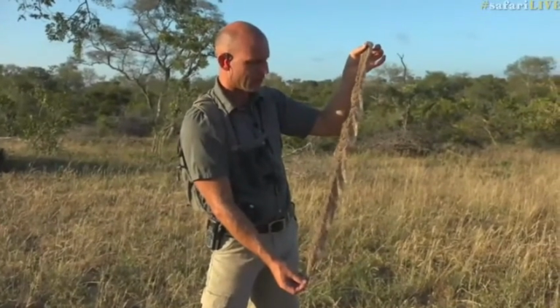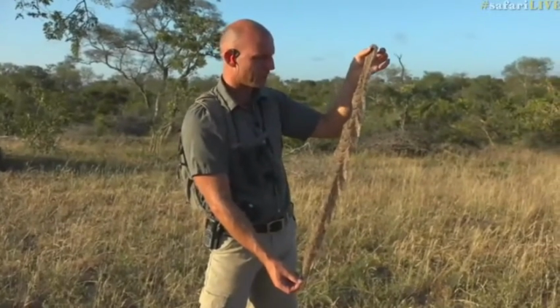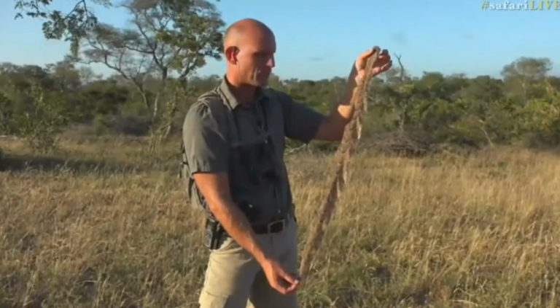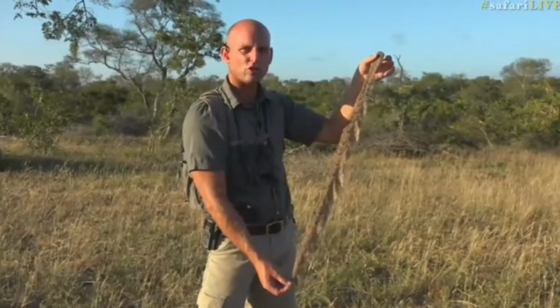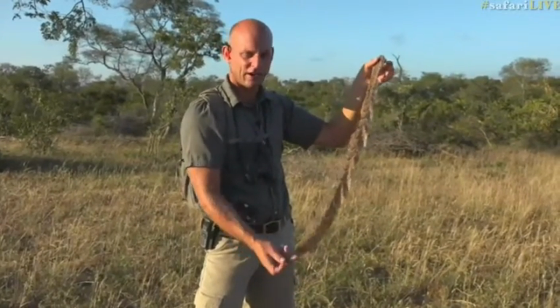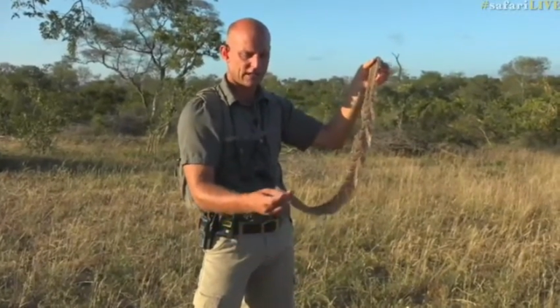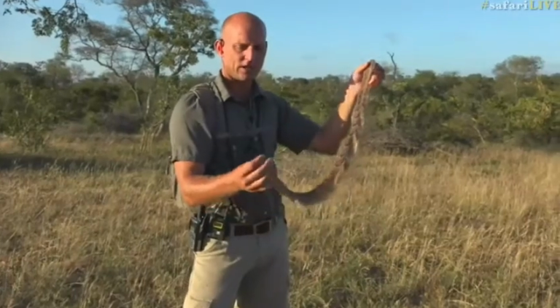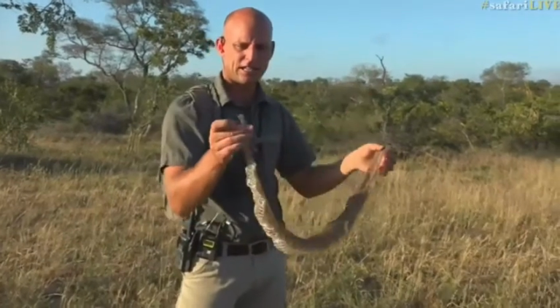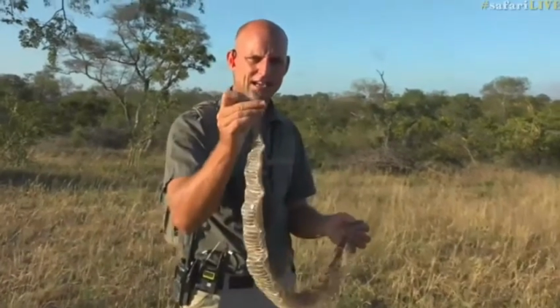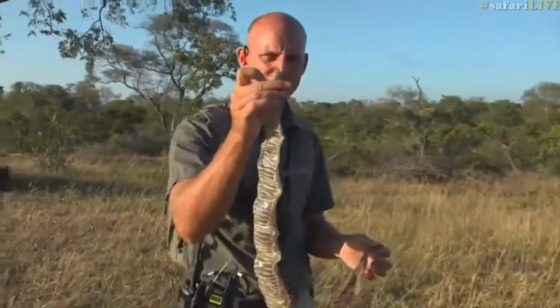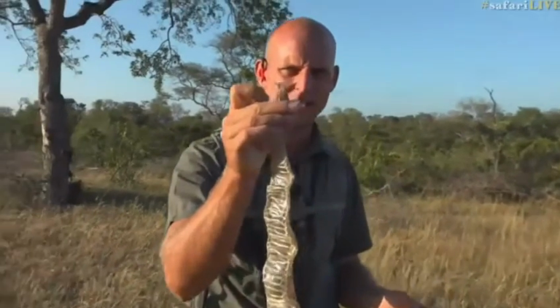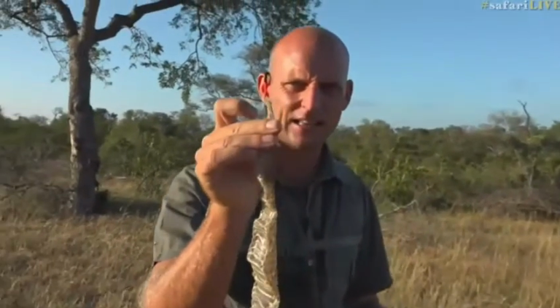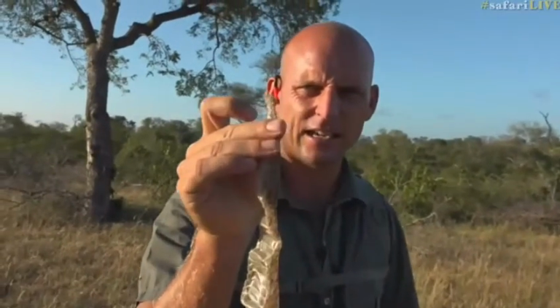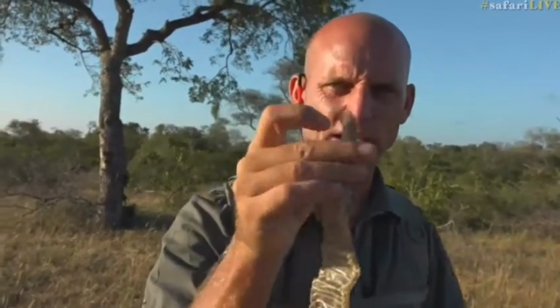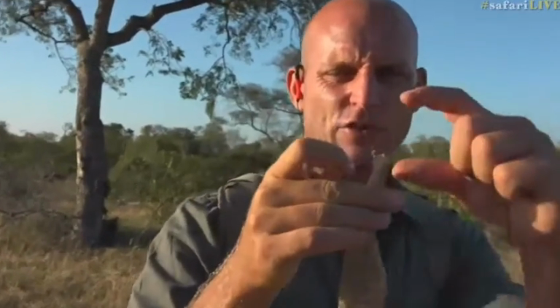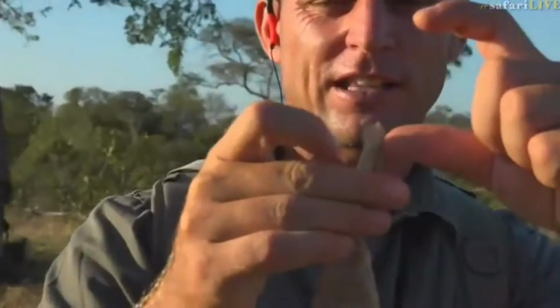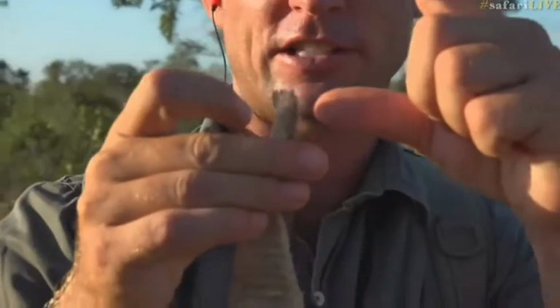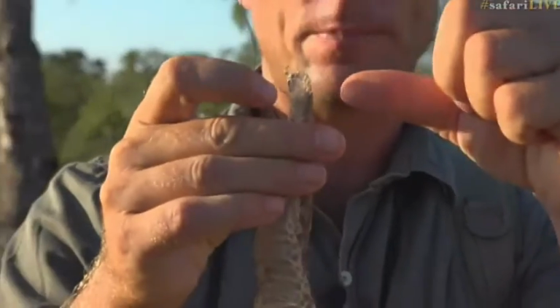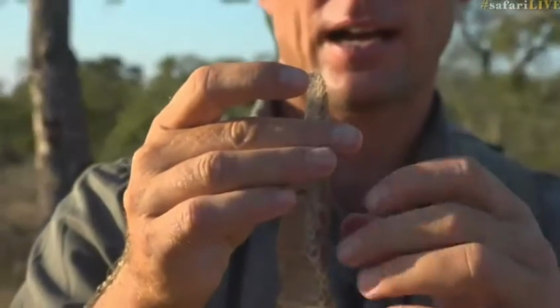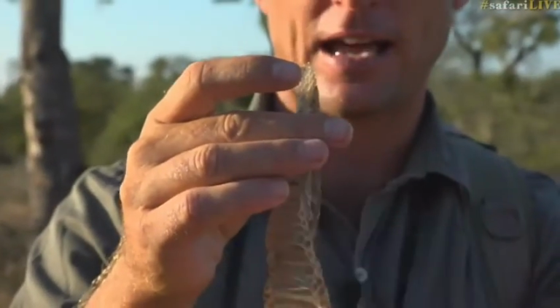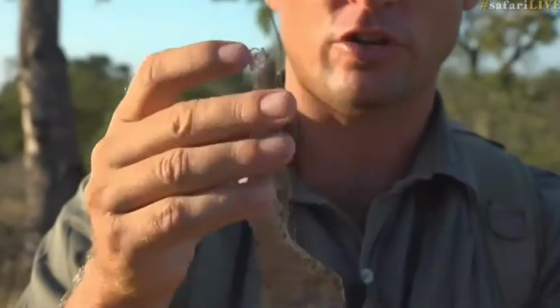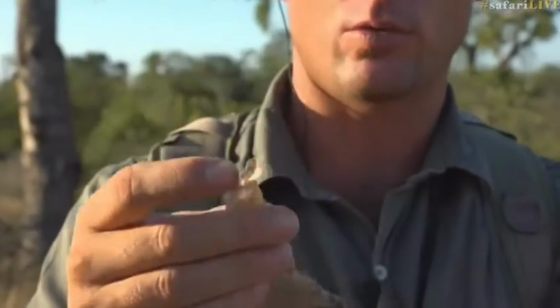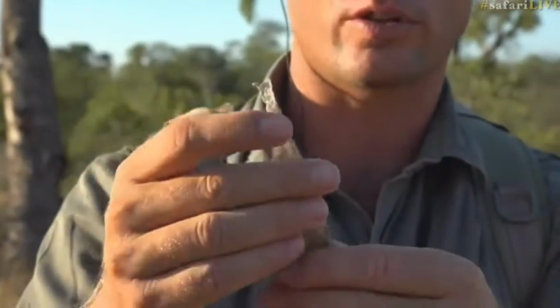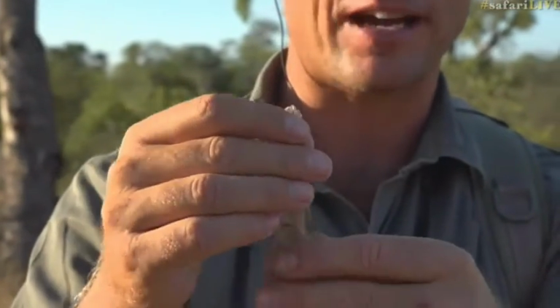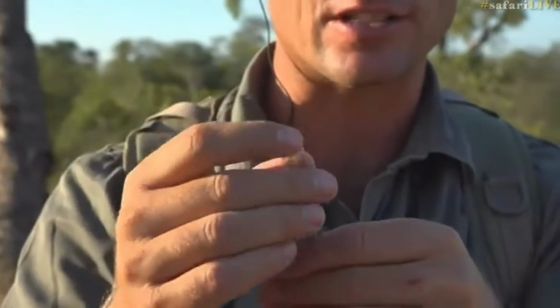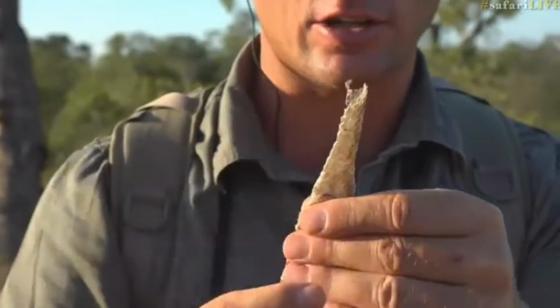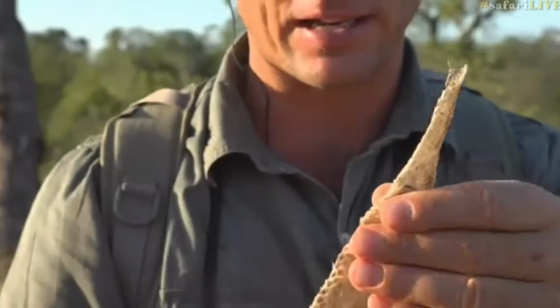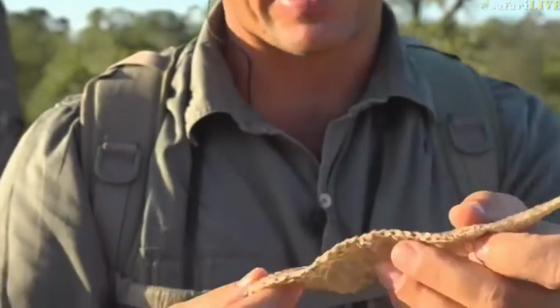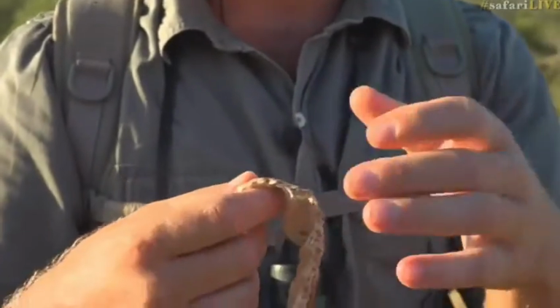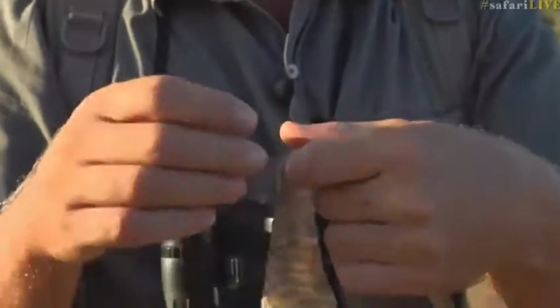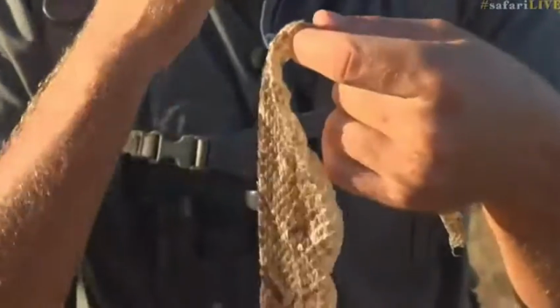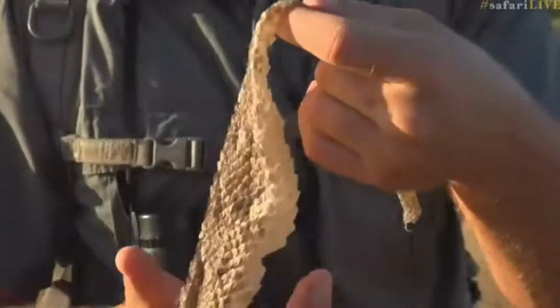So this is very close in size, I suppose, to a North American rattlesnake, with the exception that it doesn't have the rattle at the end of the tail. Diamondback rattlesnakes are a little bit bigger than our African puff adders.